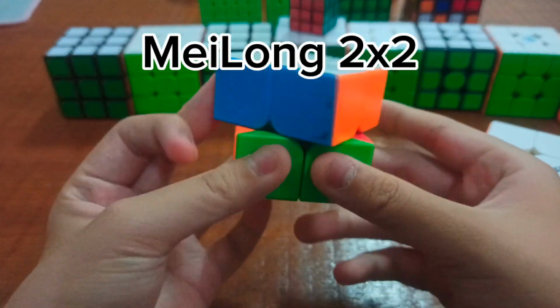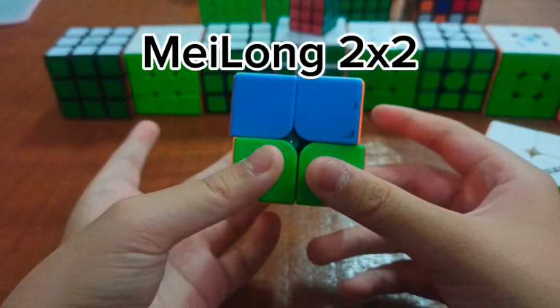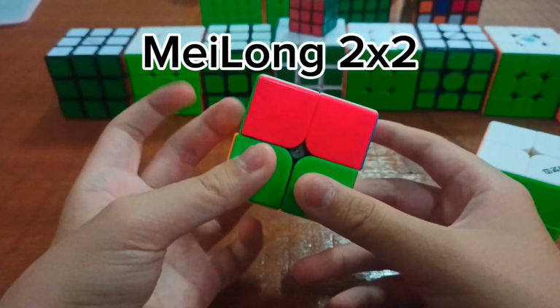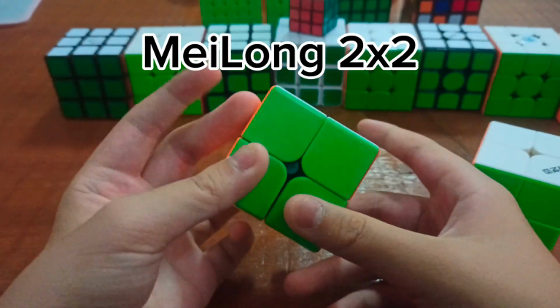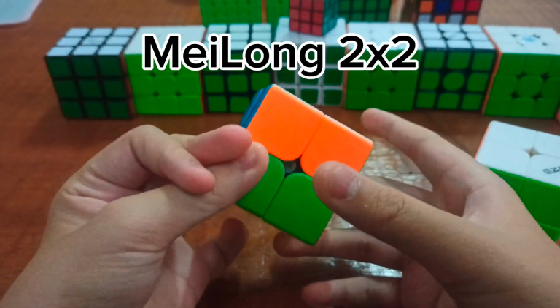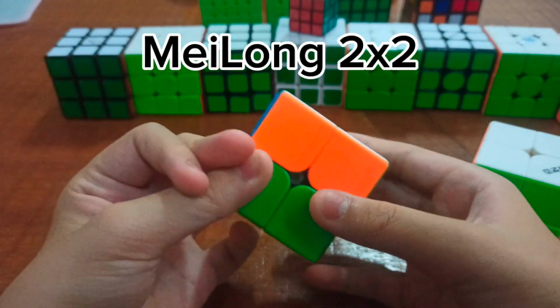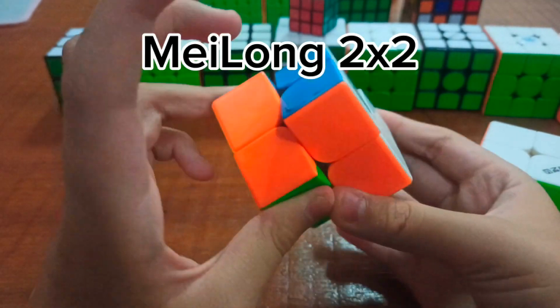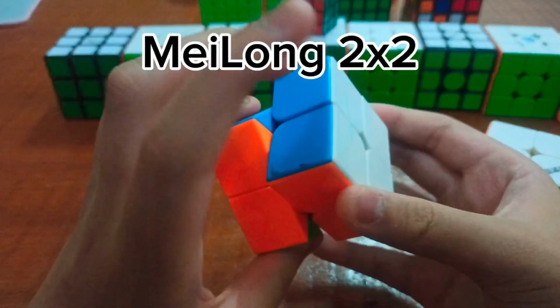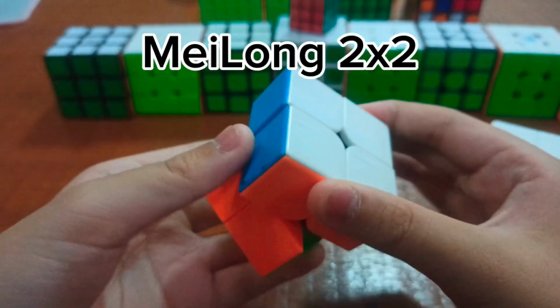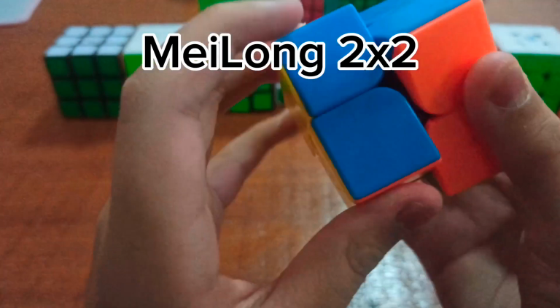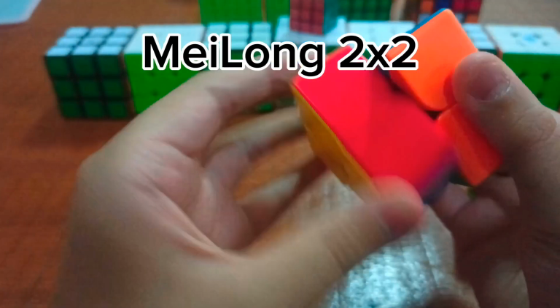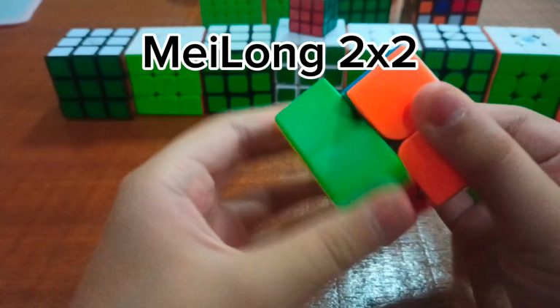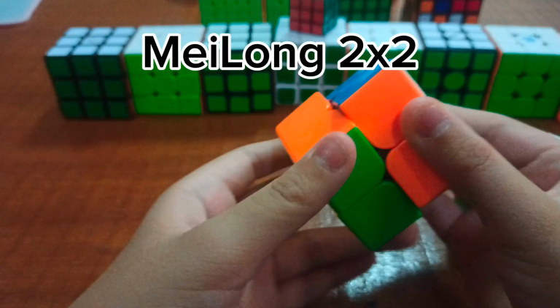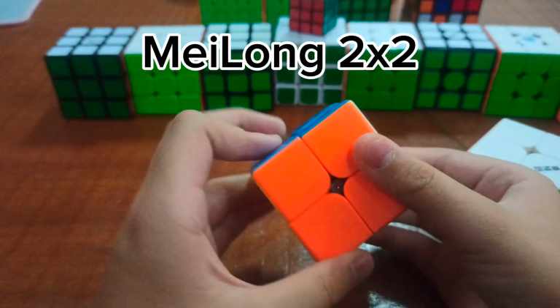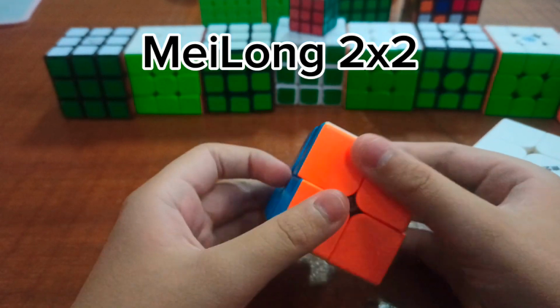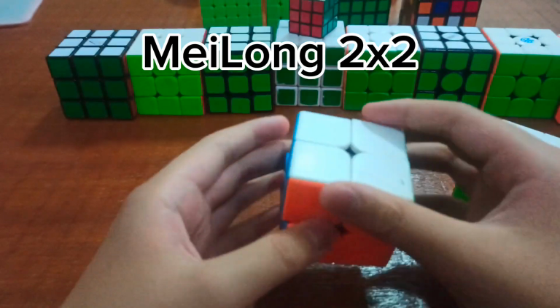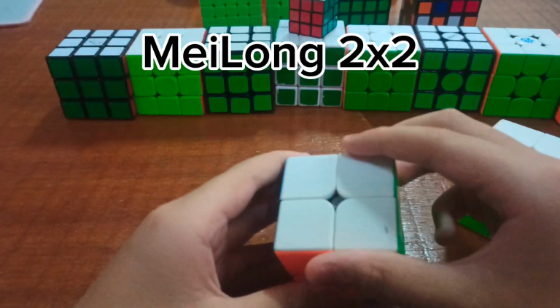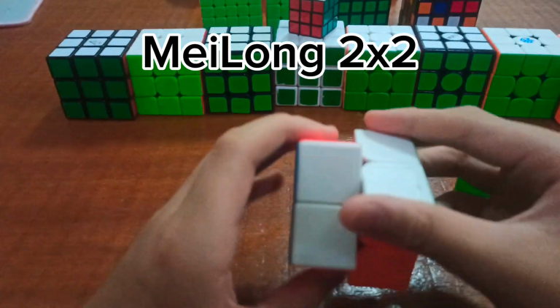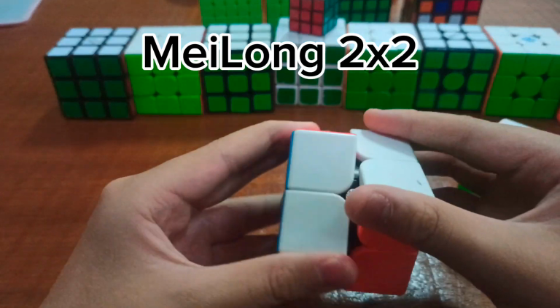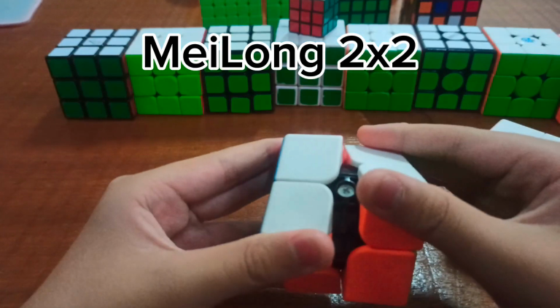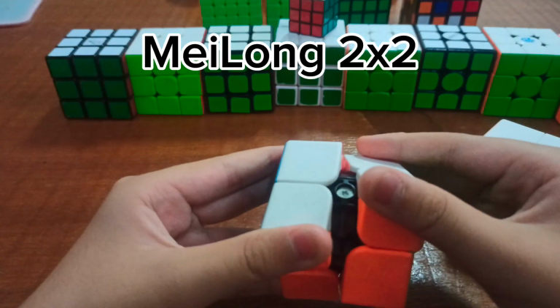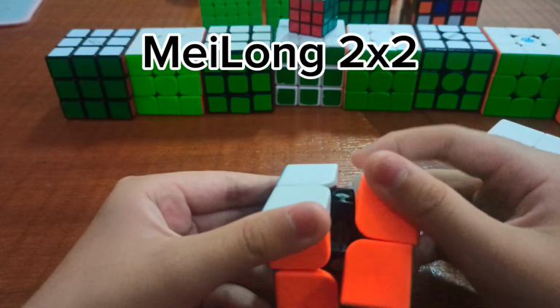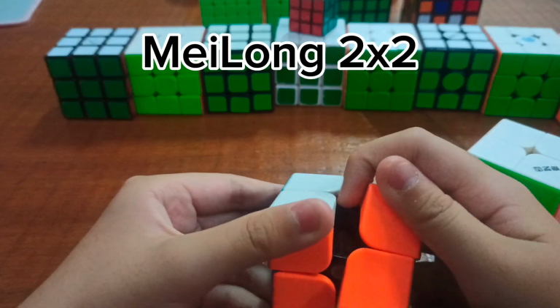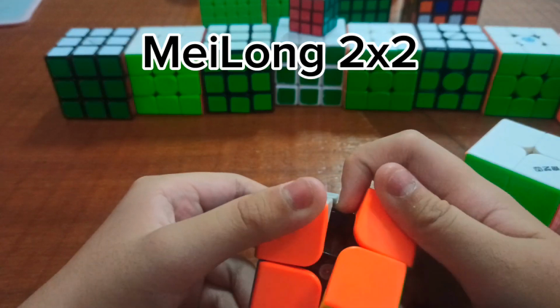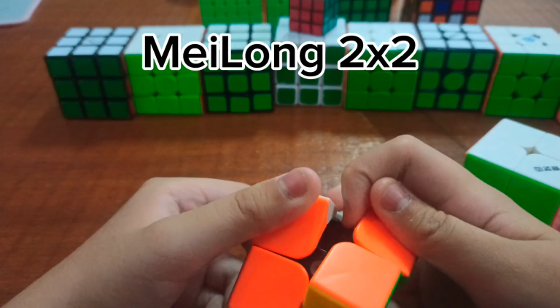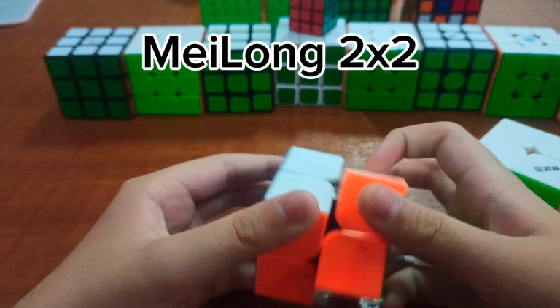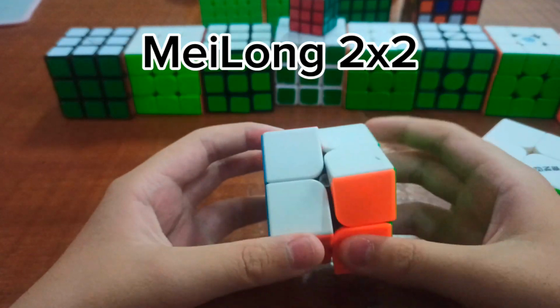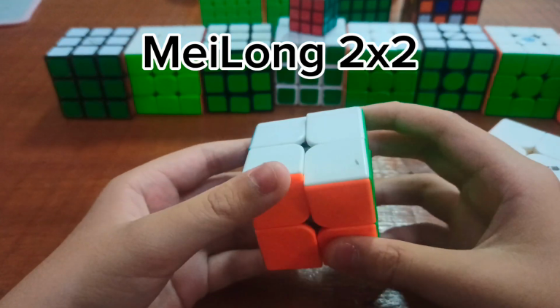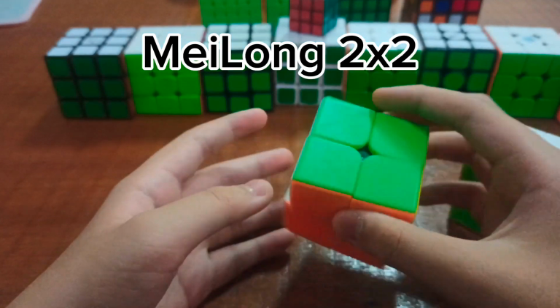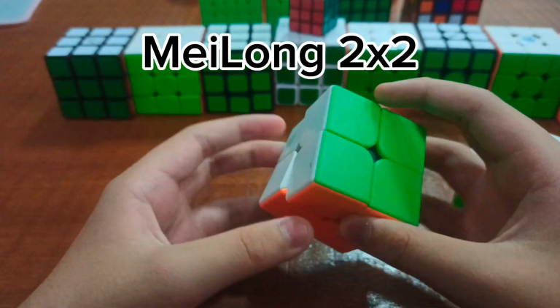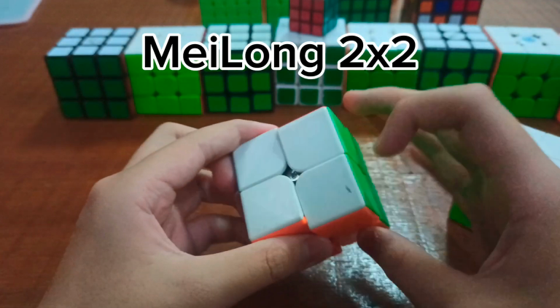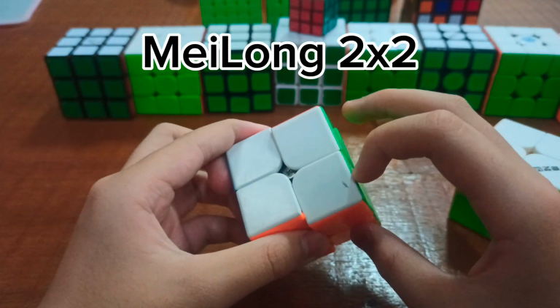It turns, but I'm not sure how I ruined this, because it turns terribly. There's a stain on it too.